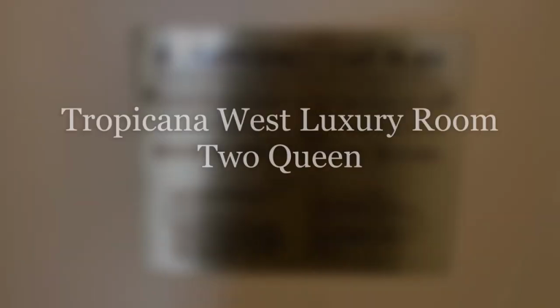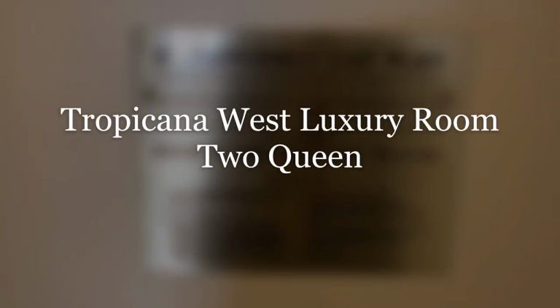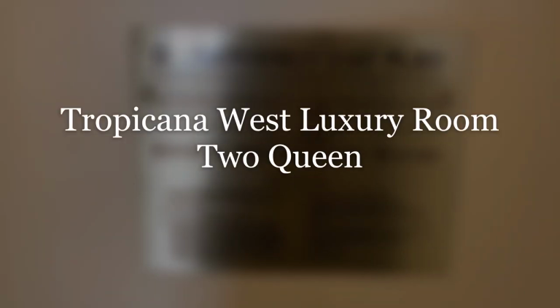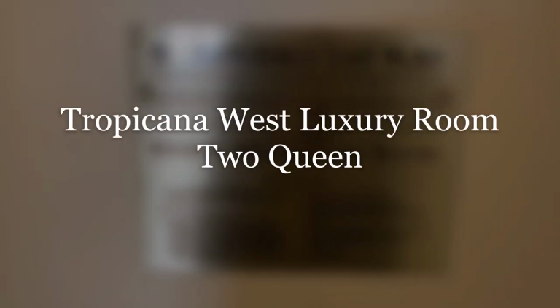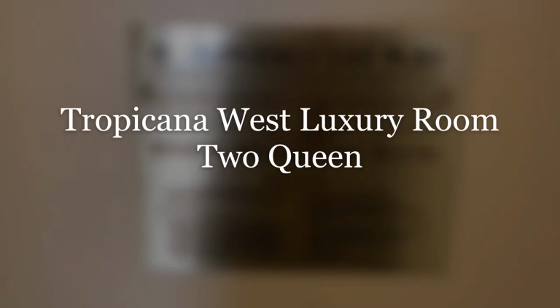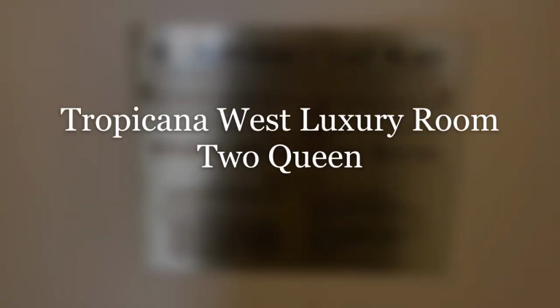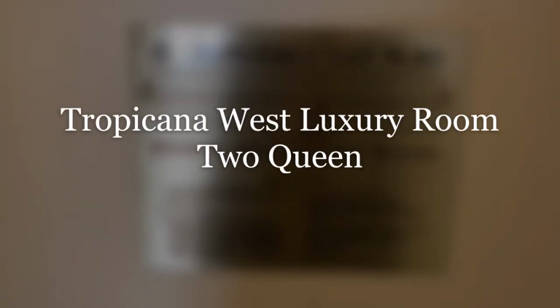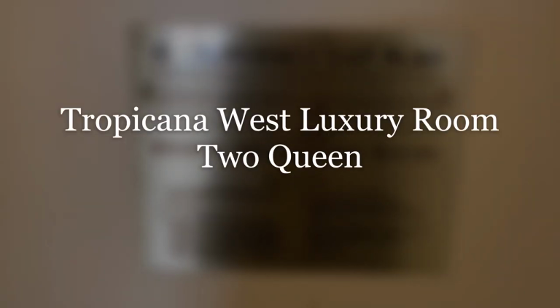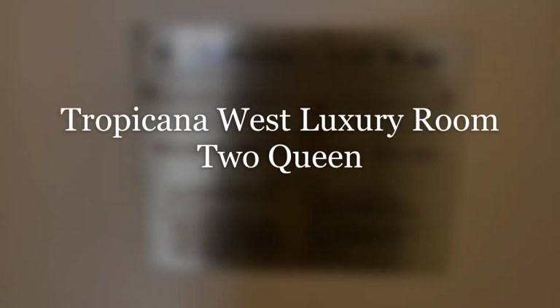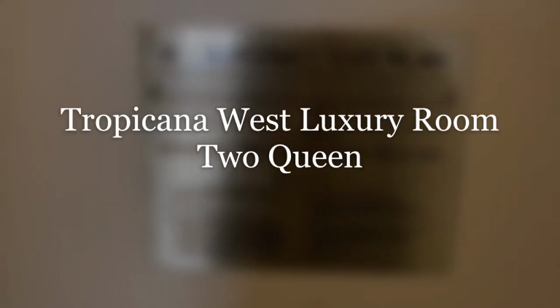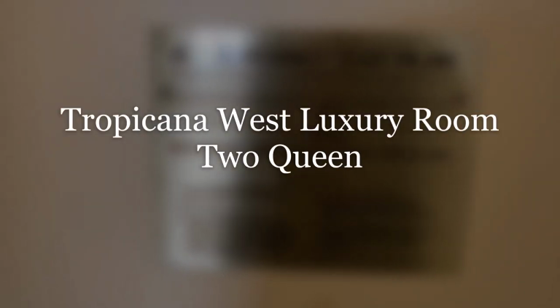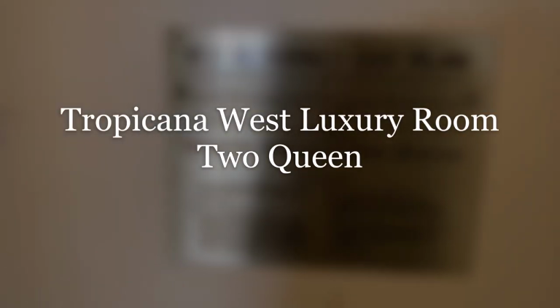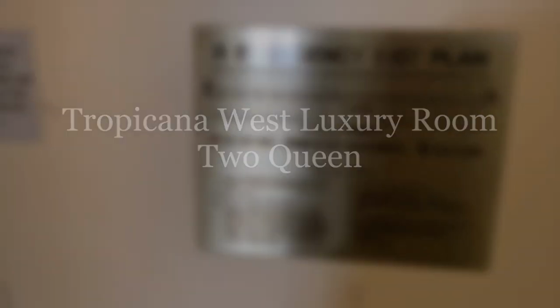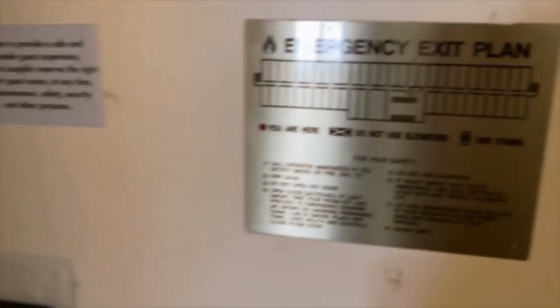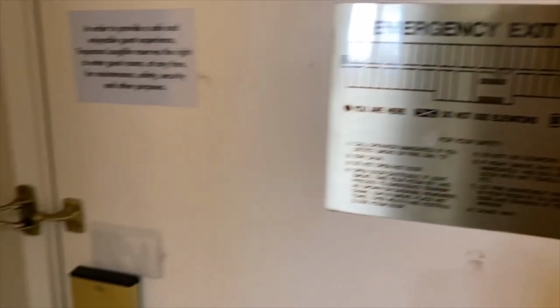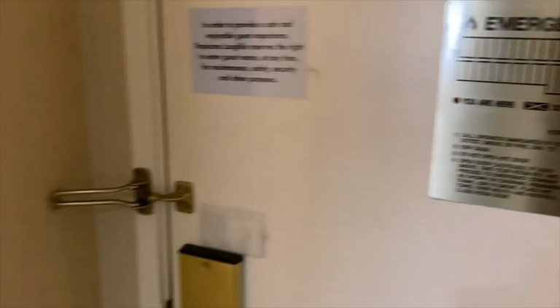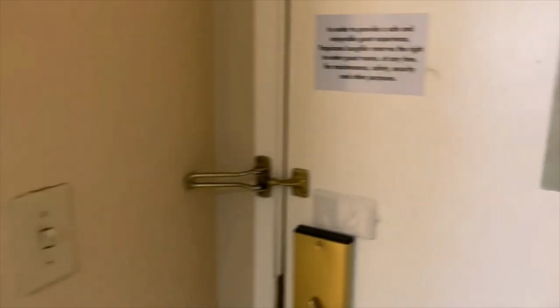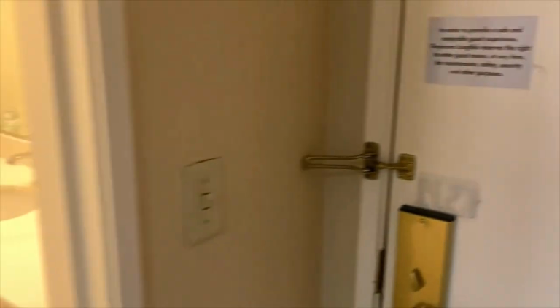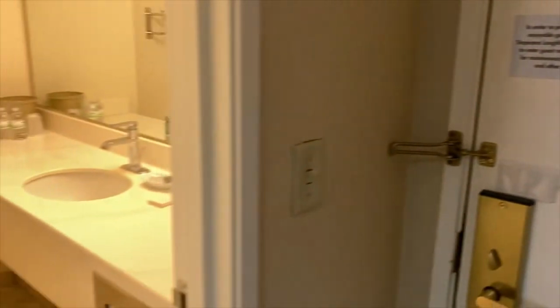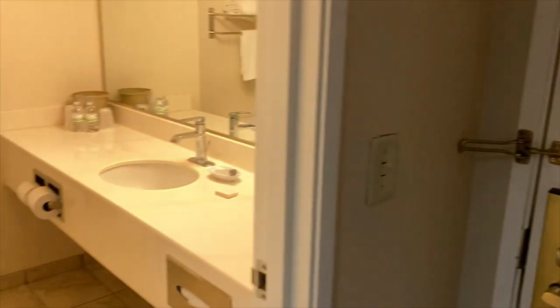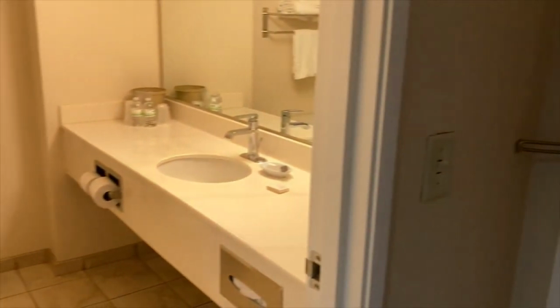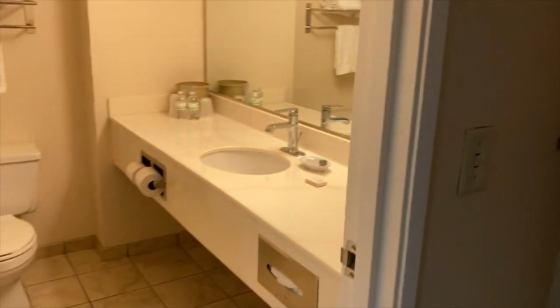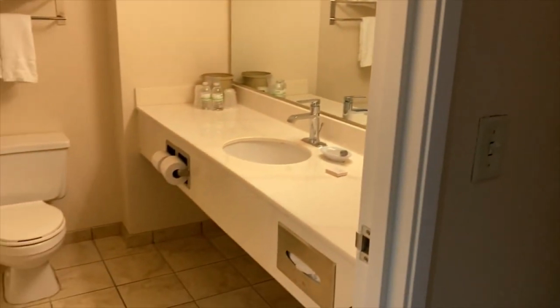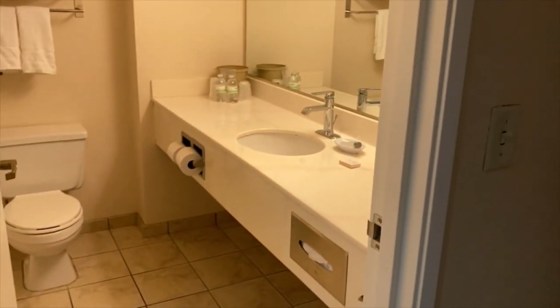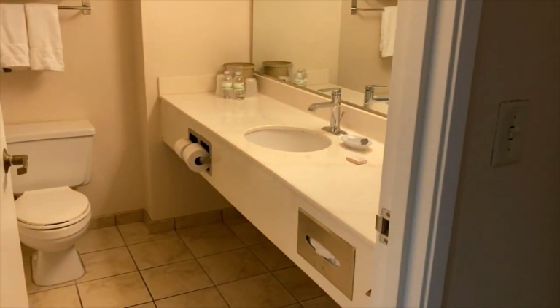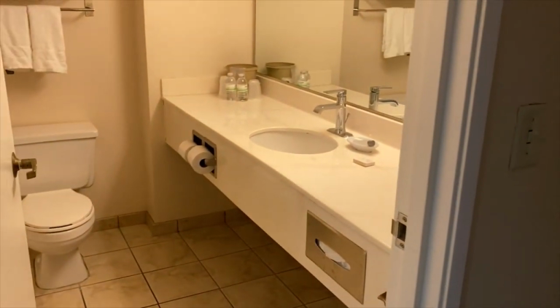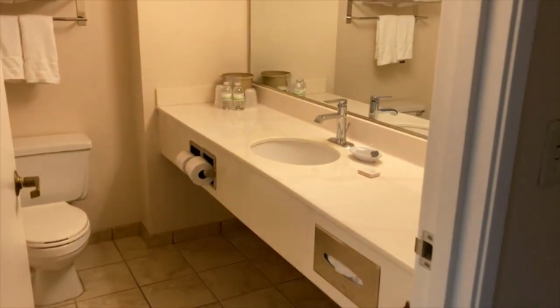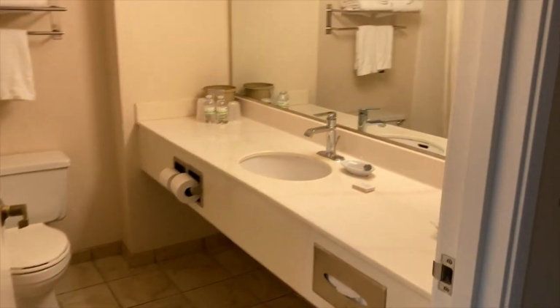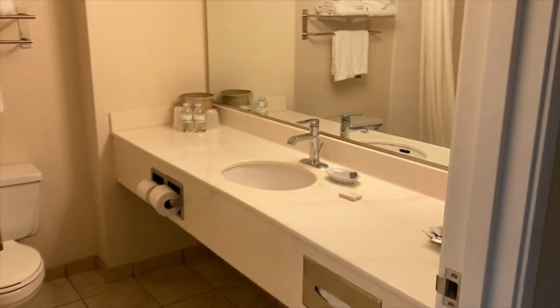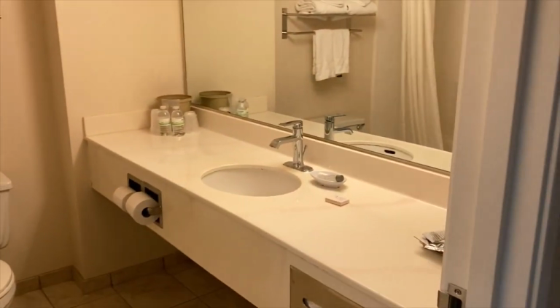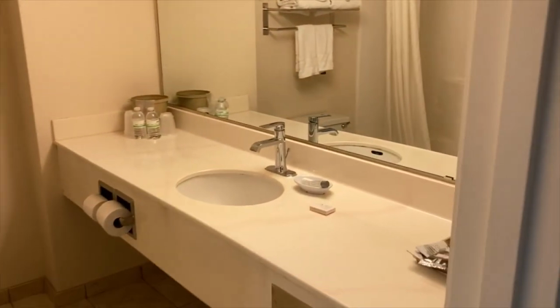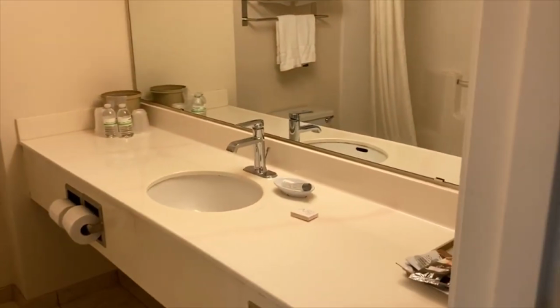Tonight I am staying at the Tropicana in Laughlin, Nevada once again, but I decided to mix it up tonight and got a room in the West Tower. So let's take a look.